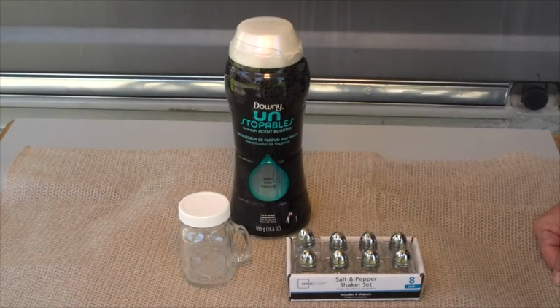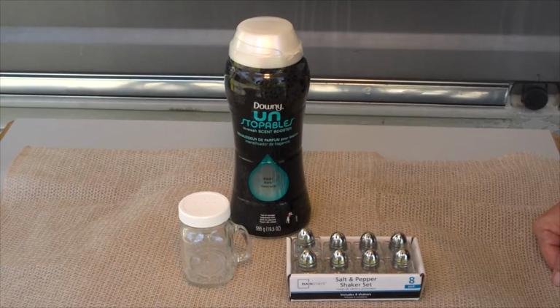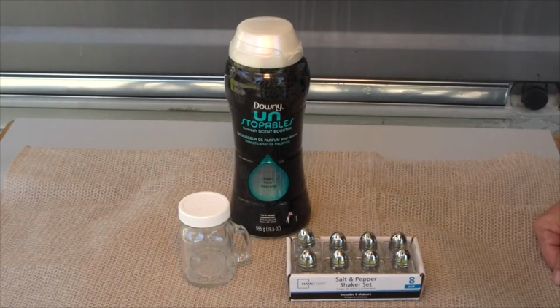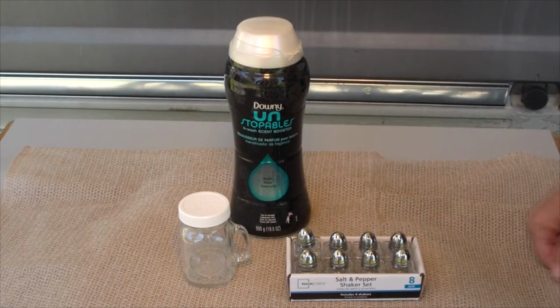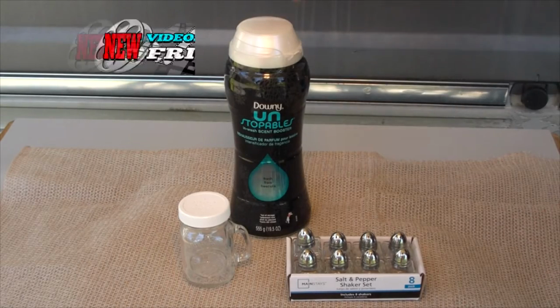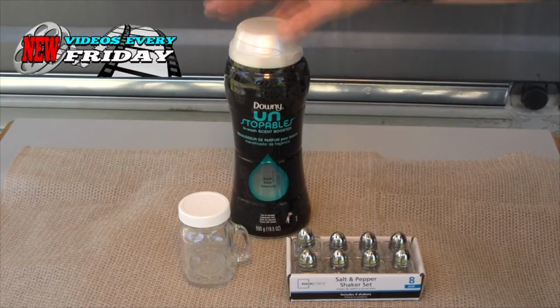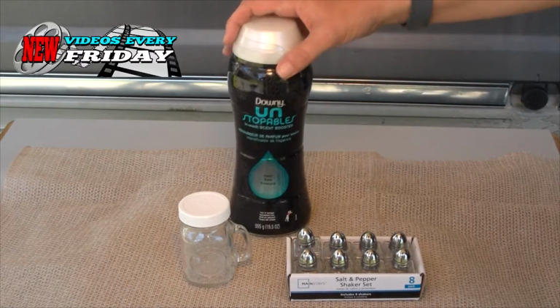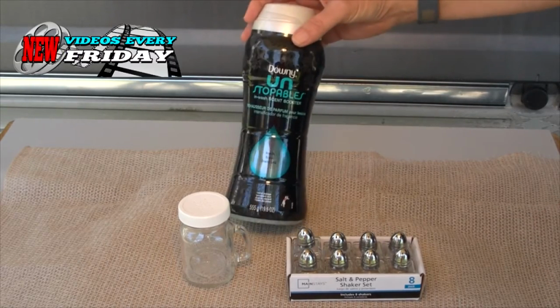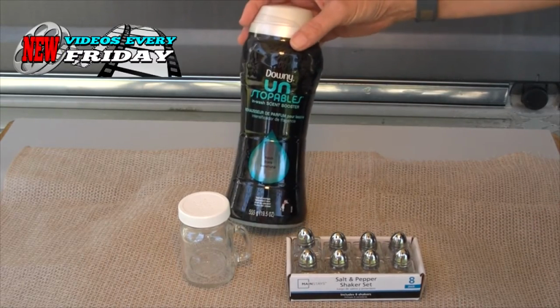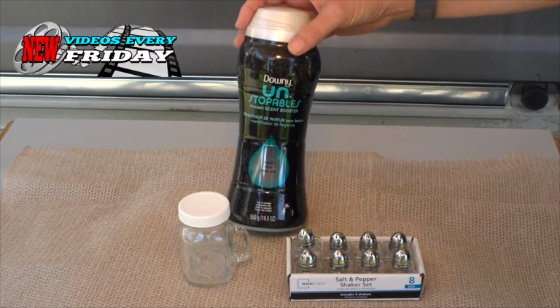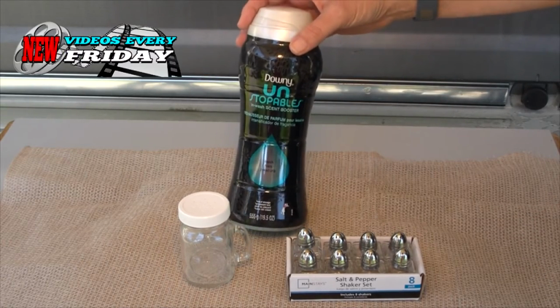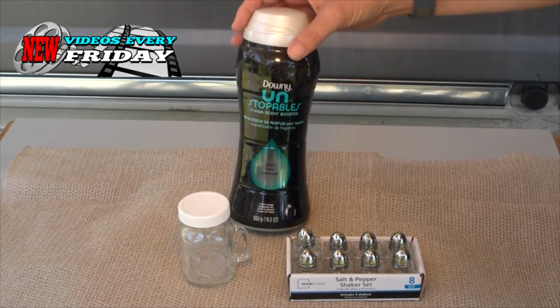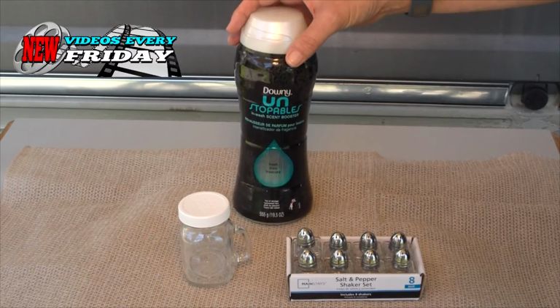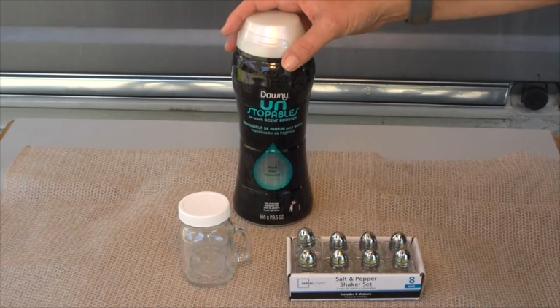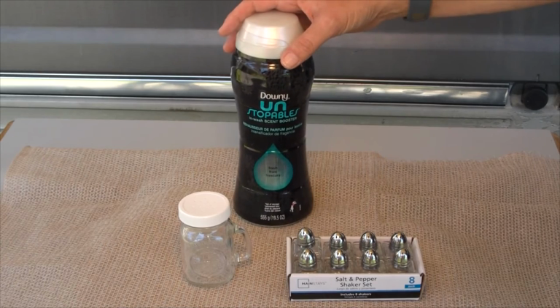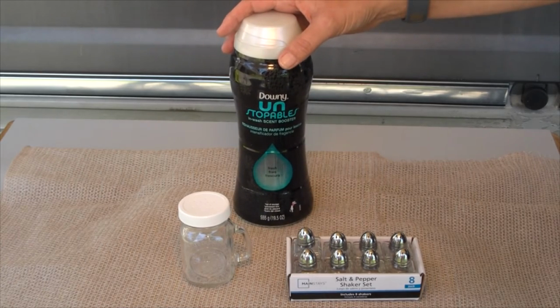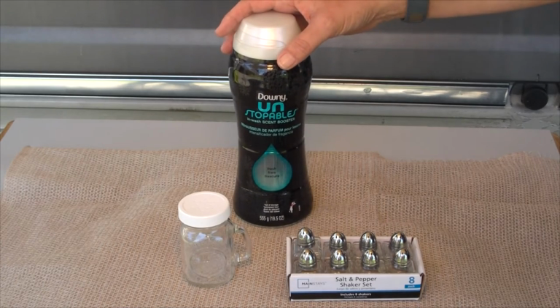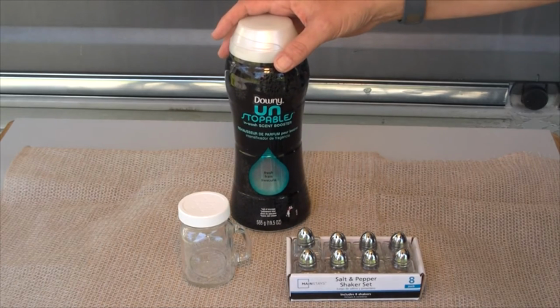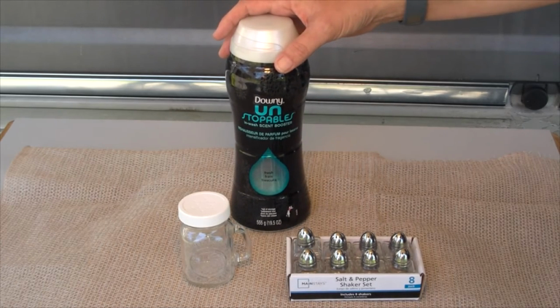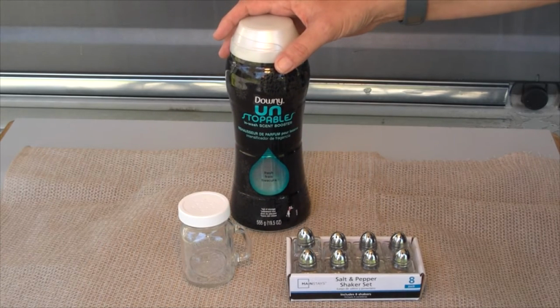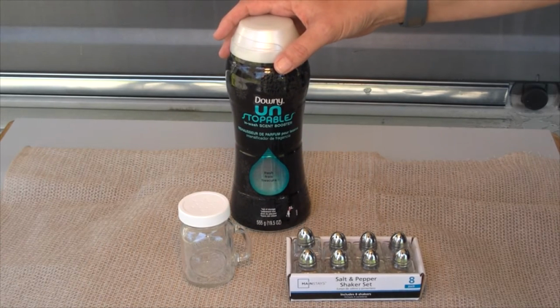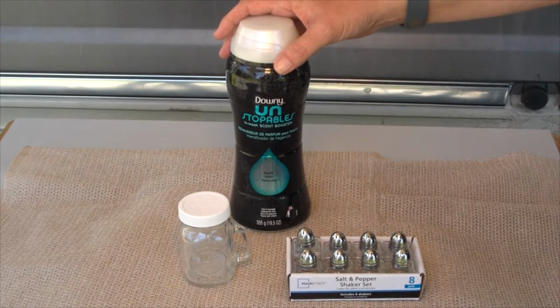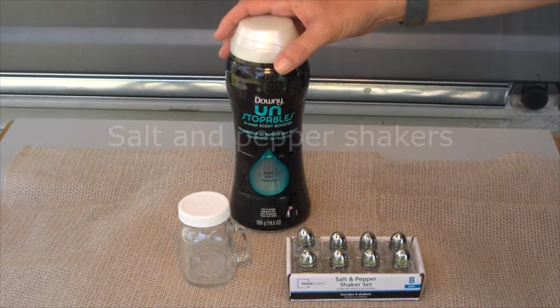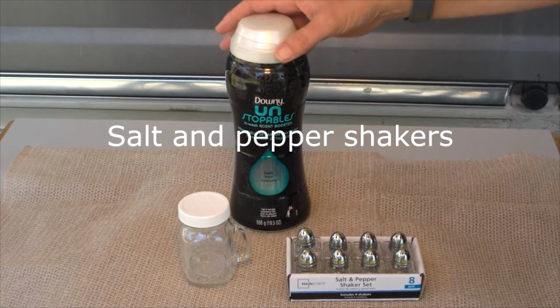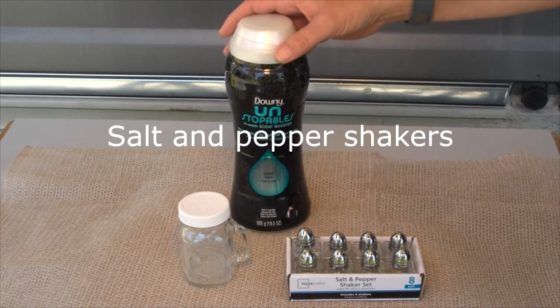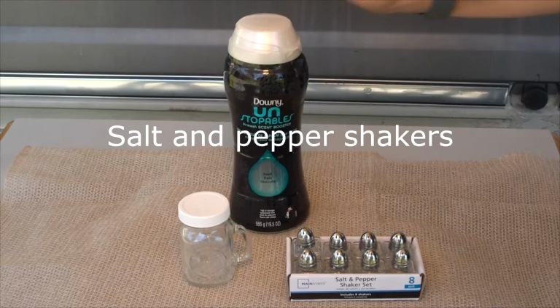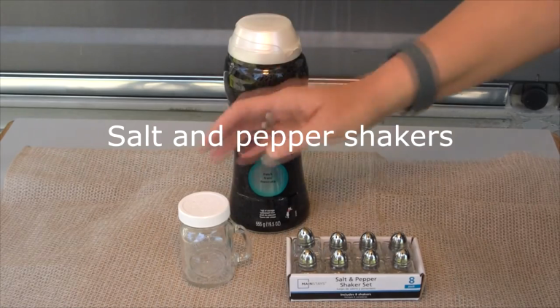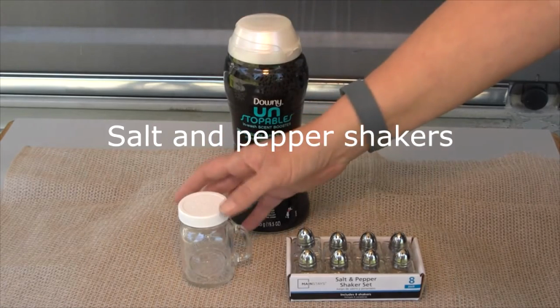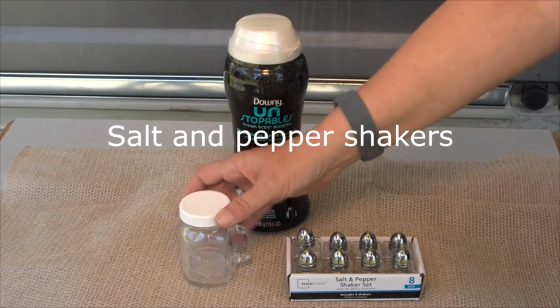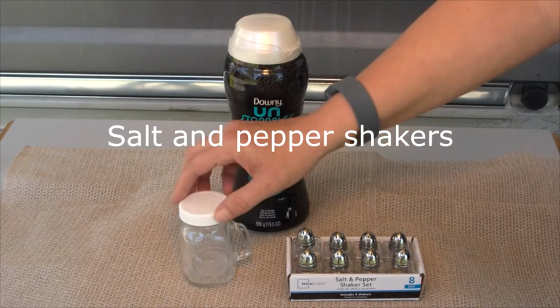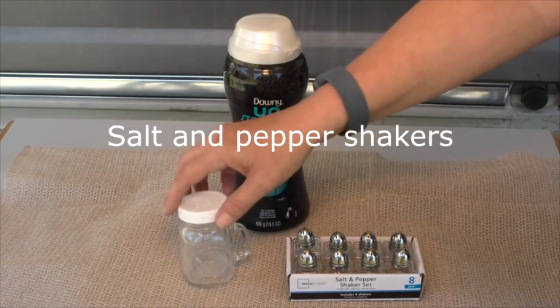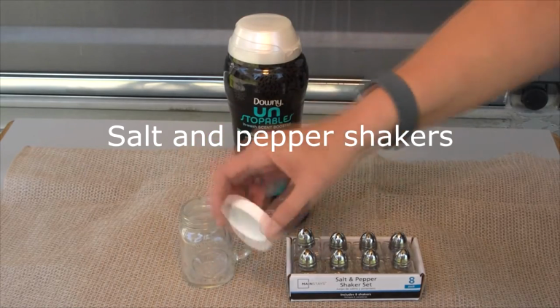What we found to do was use Downy Unstoppables — it's a scent booster that you can use to wash your clothes with — but we're going to go ahead and put them in a jar and set the big one in our closet.